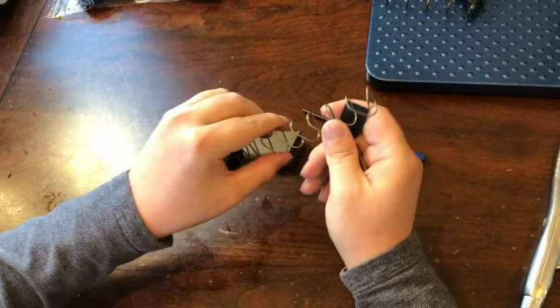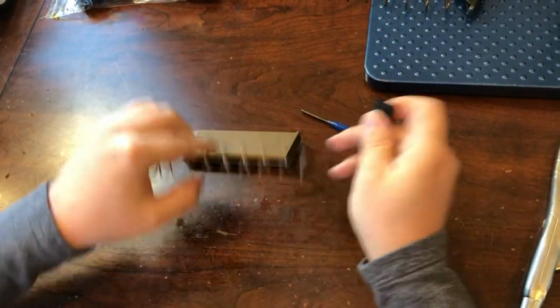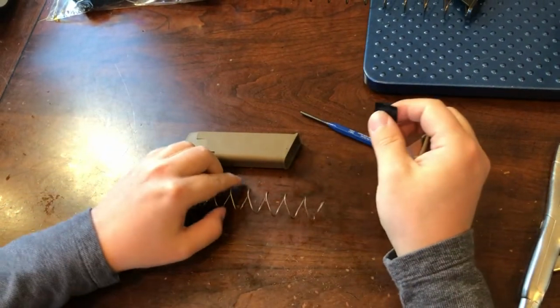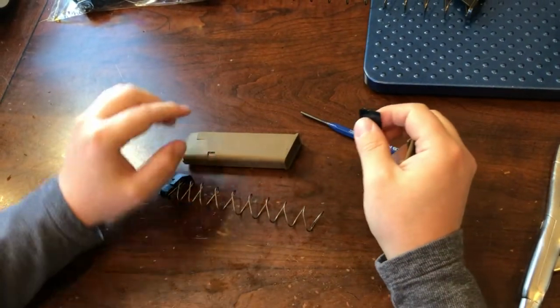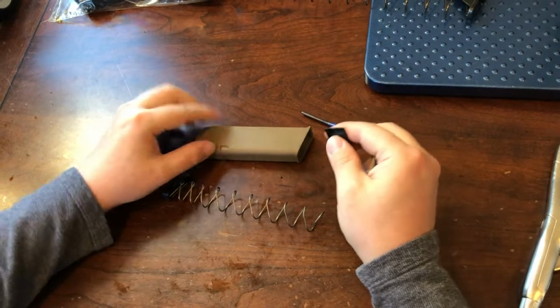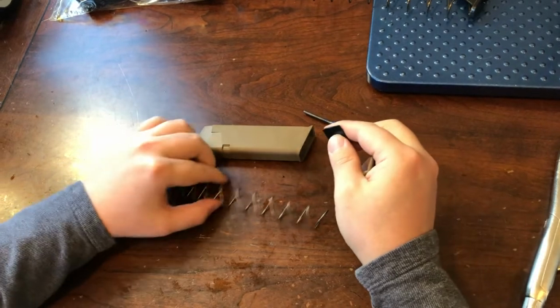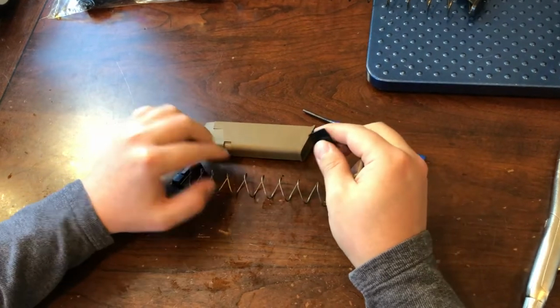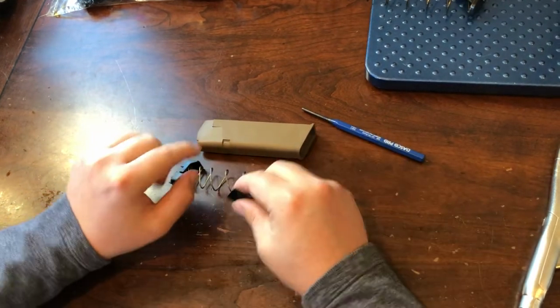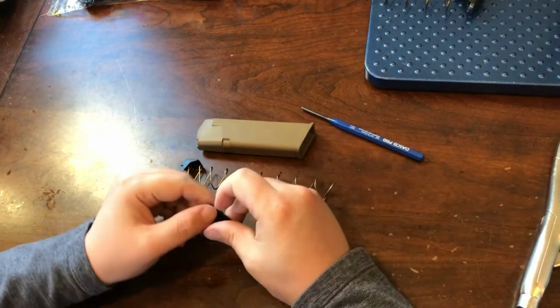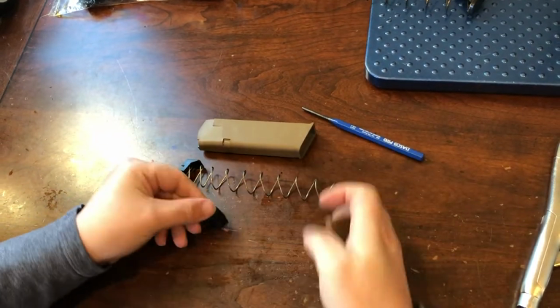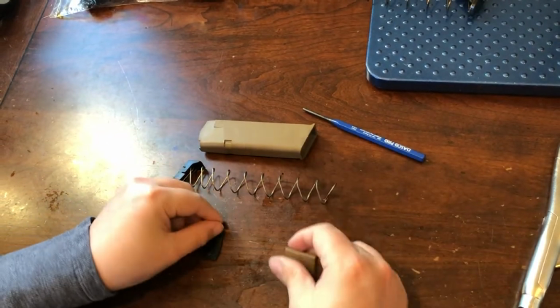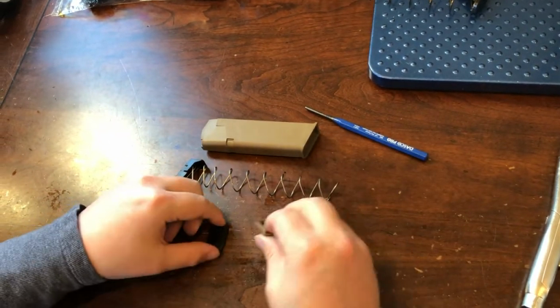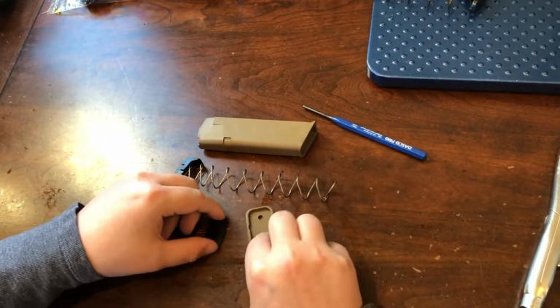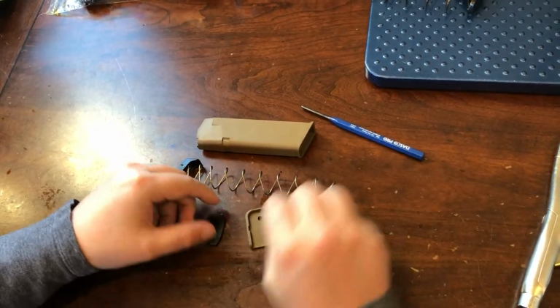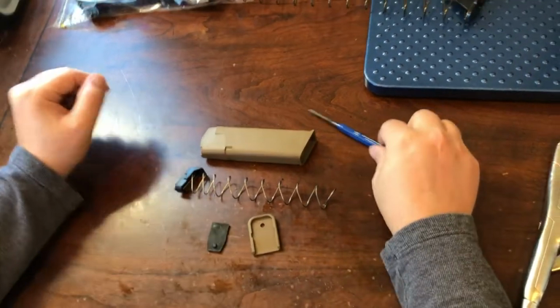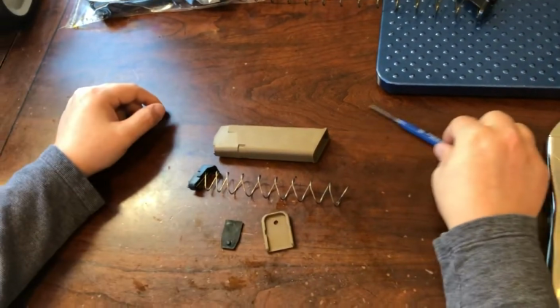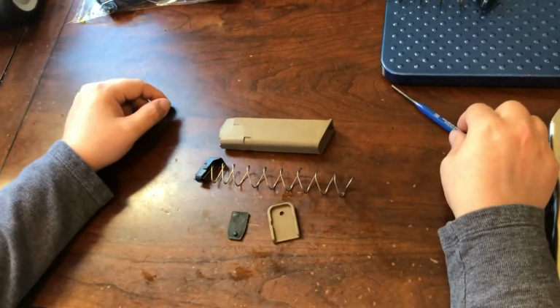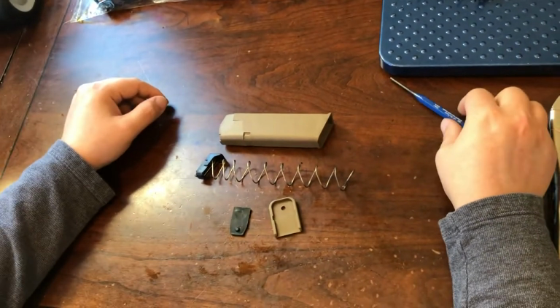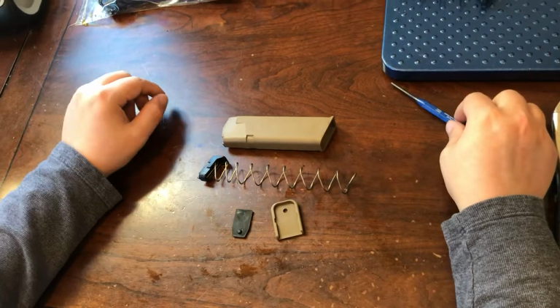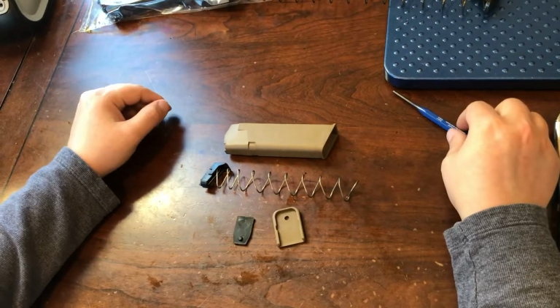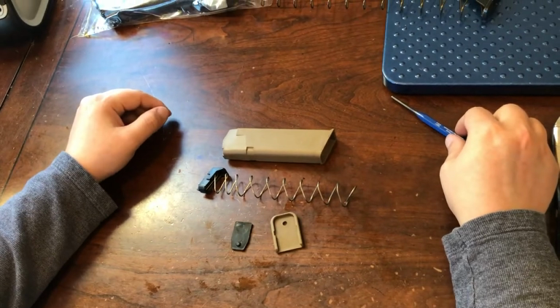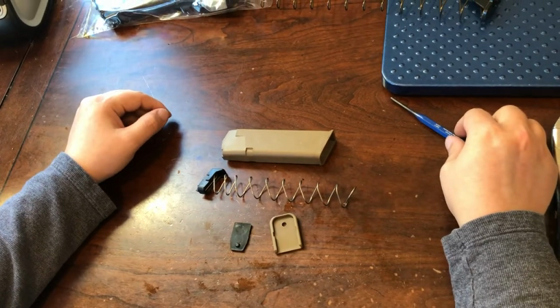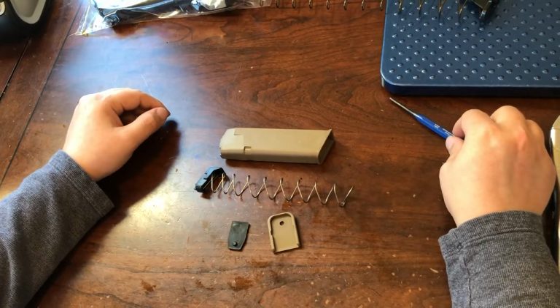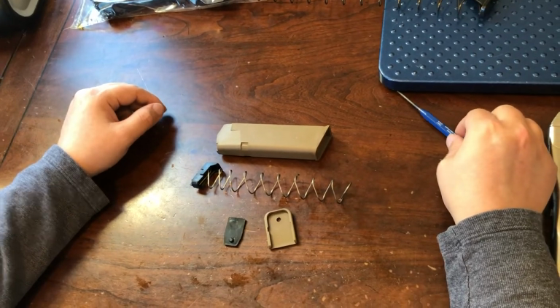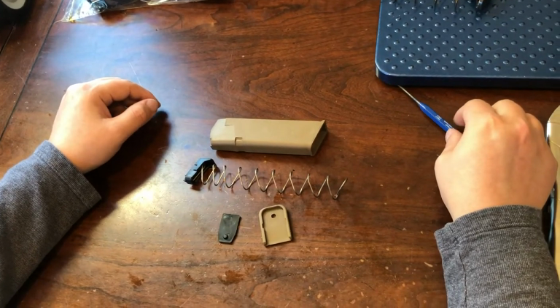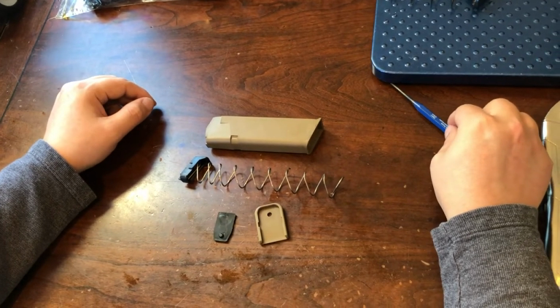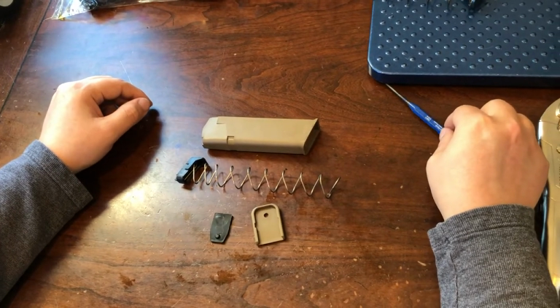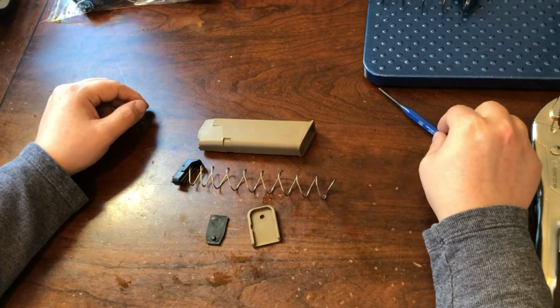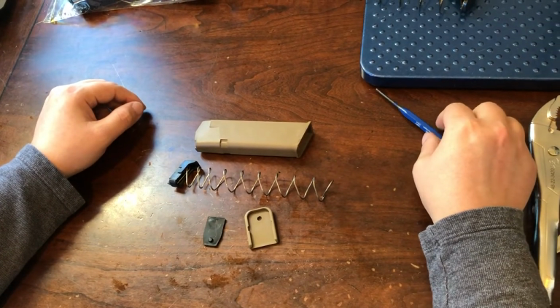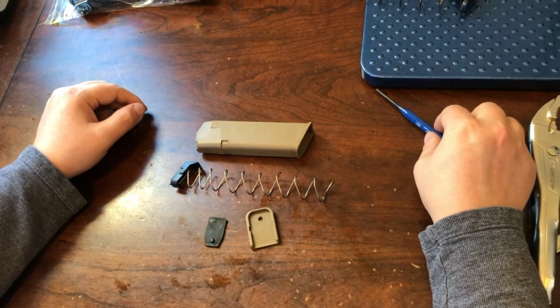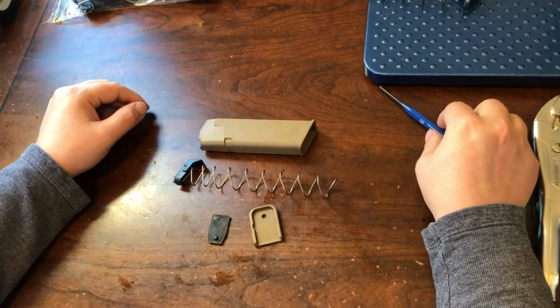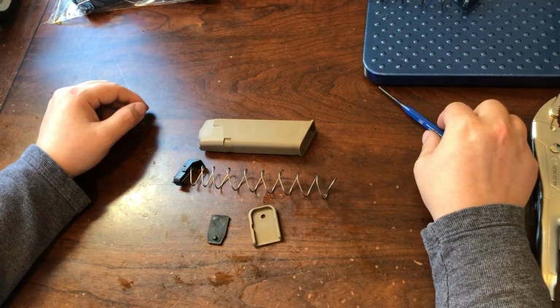And there you go — that is the body, the spring and follower, and then the locking plate and the base plate. Thank you very much for watching this video on the Glock OEM G19X Magazine Rebuild Kit.